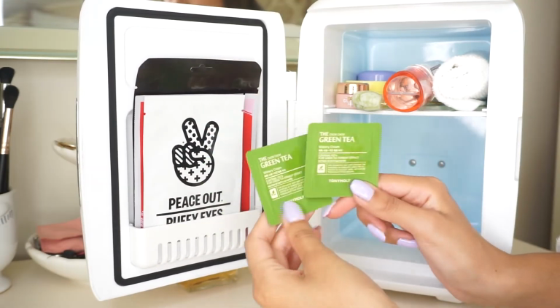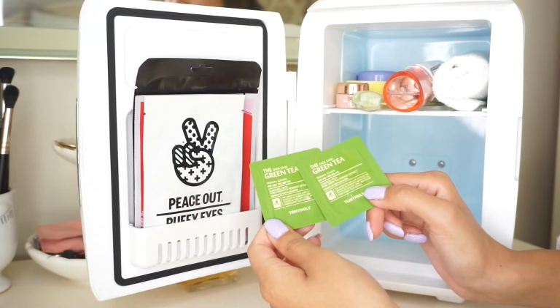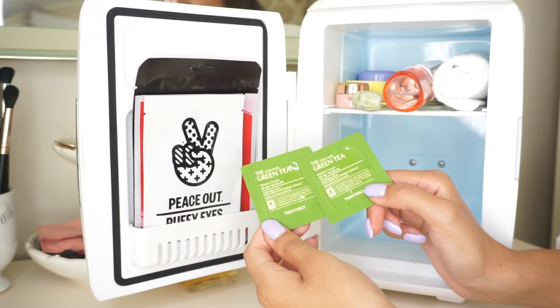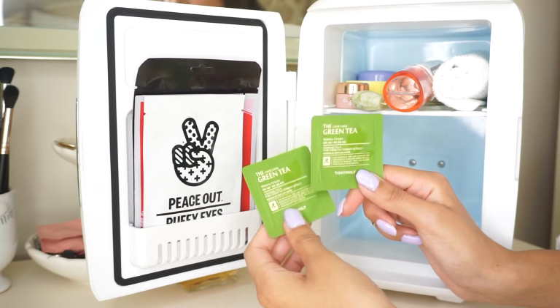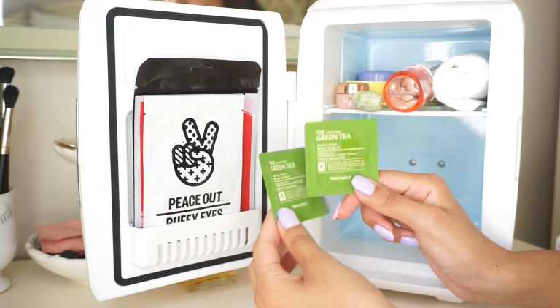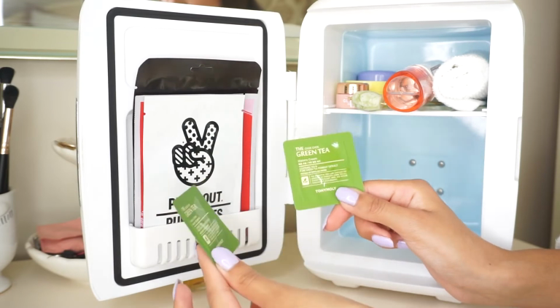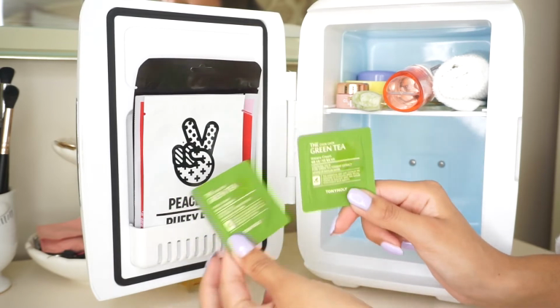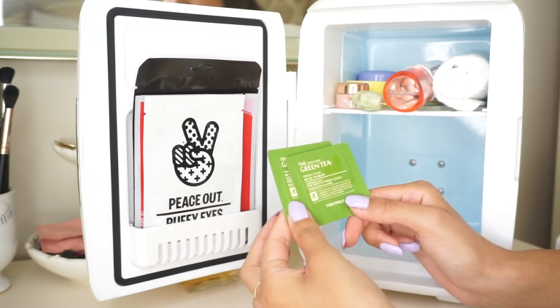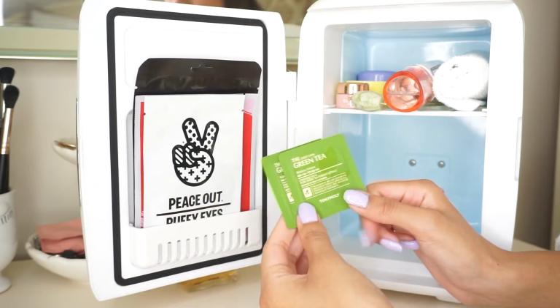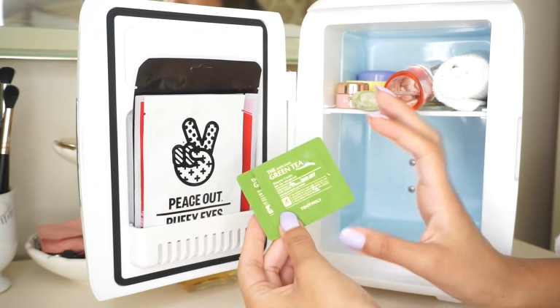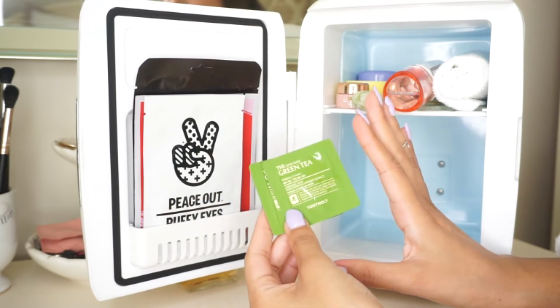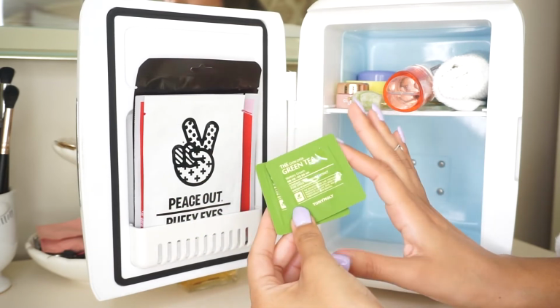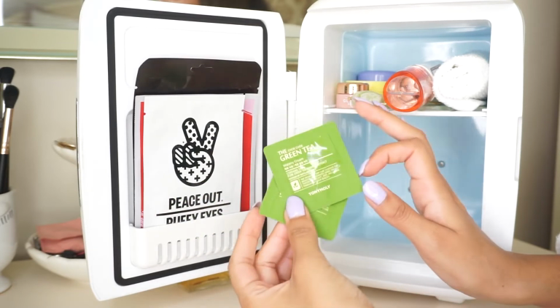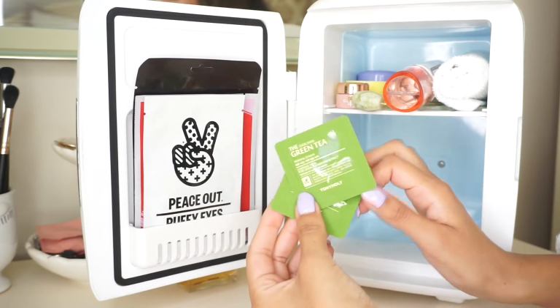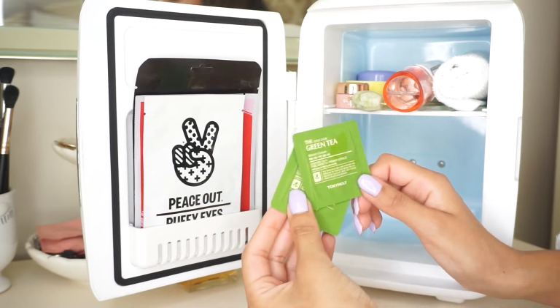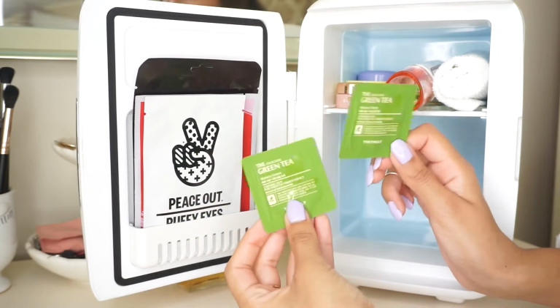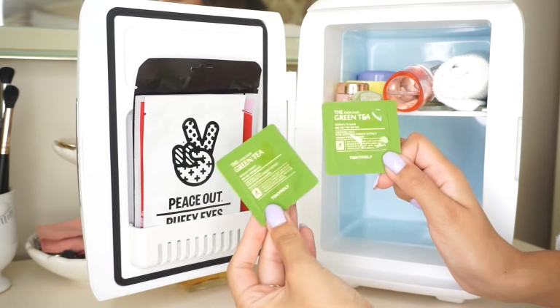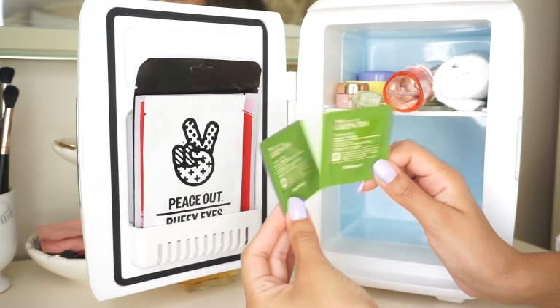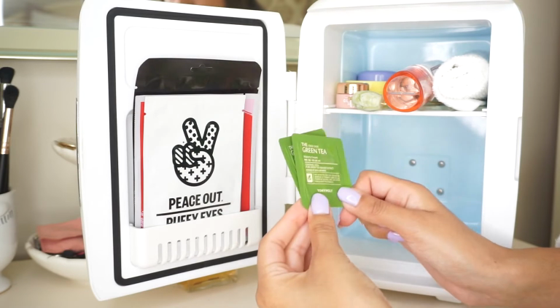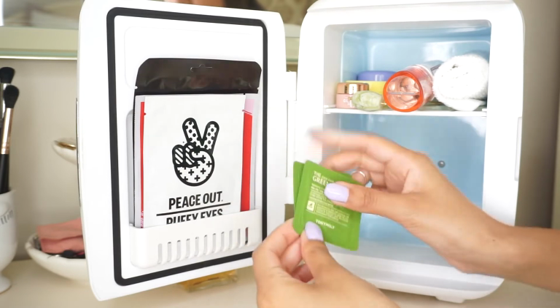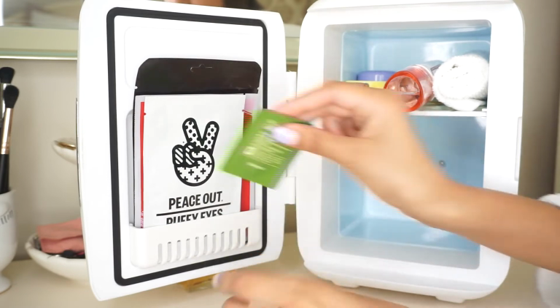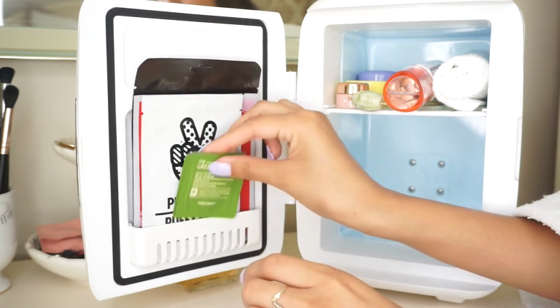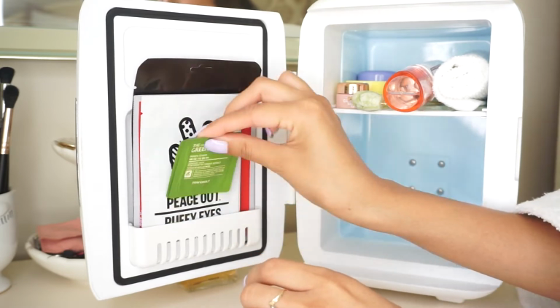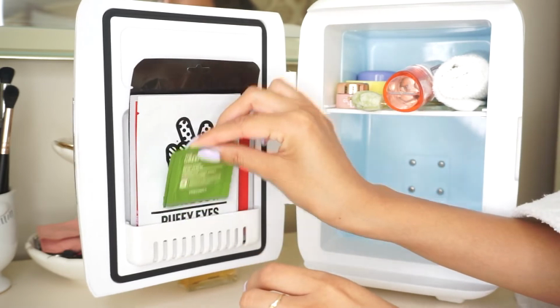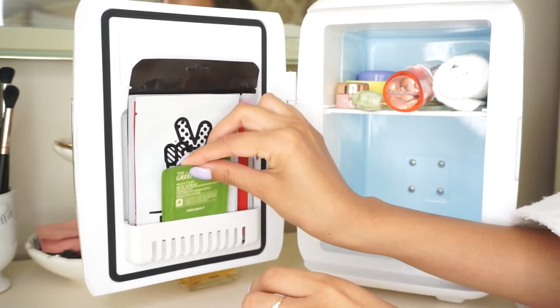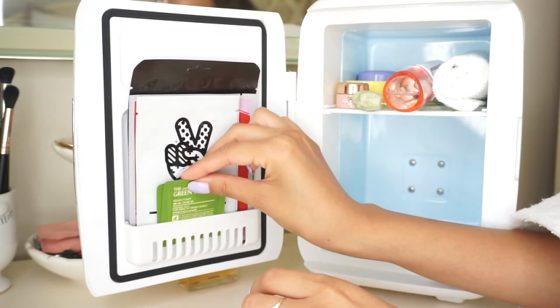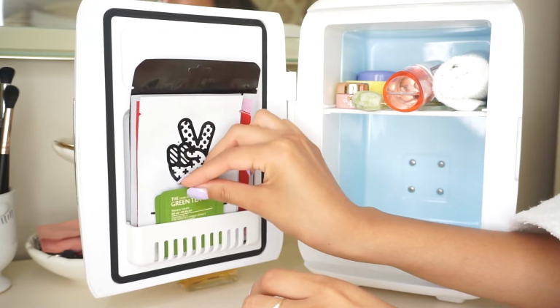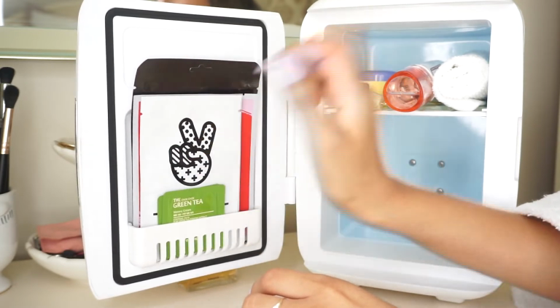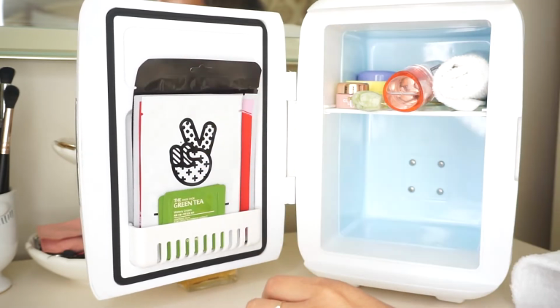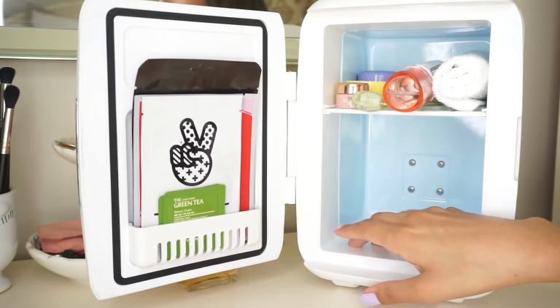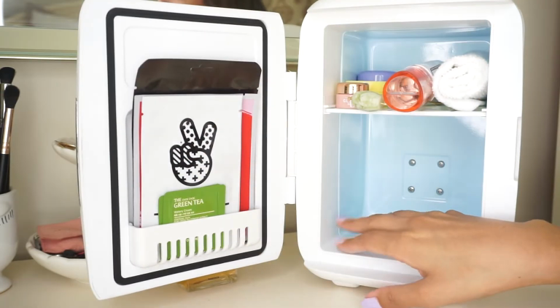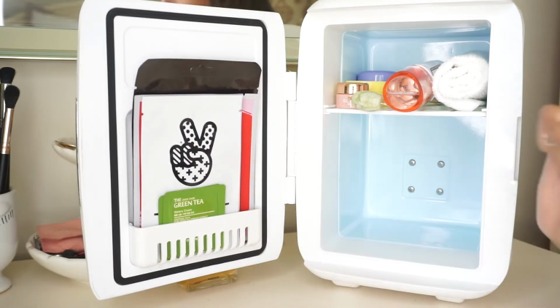I also have some samples from Tony Moly that I'm keeping here — it's a green tea water cream. I haven't tried these yet but I've been waiting to, so I'm just keeping those there.